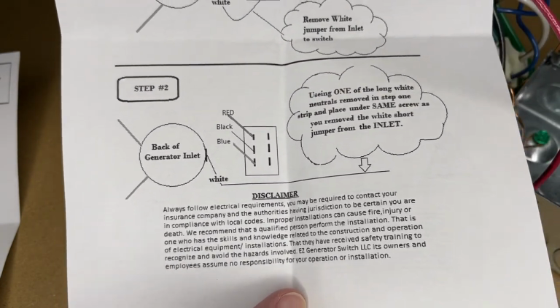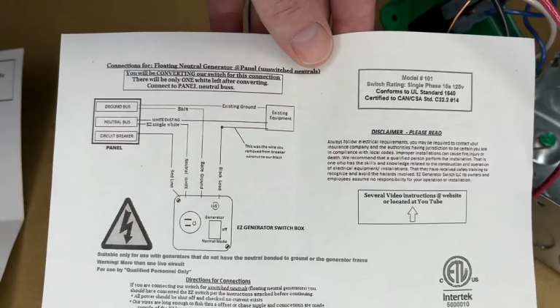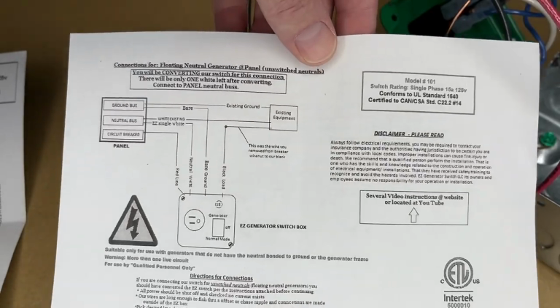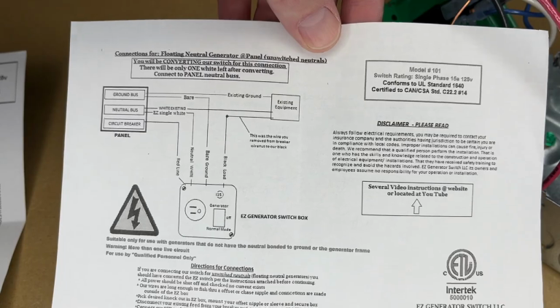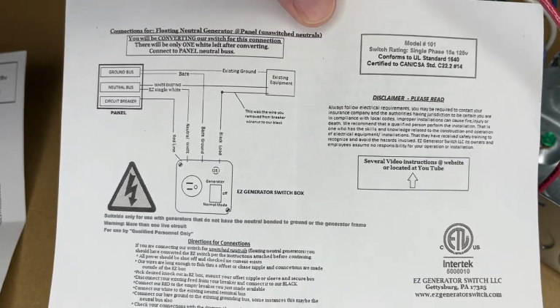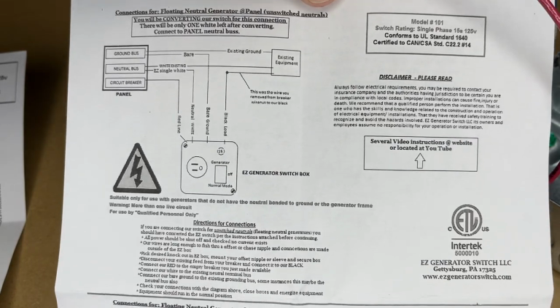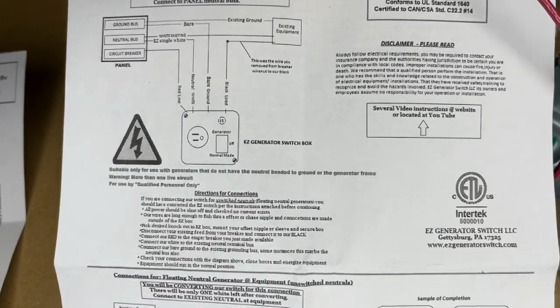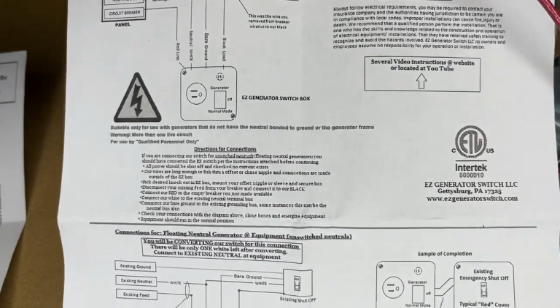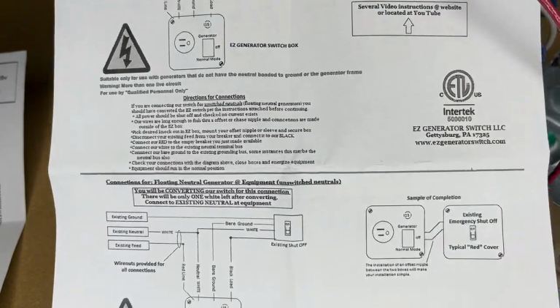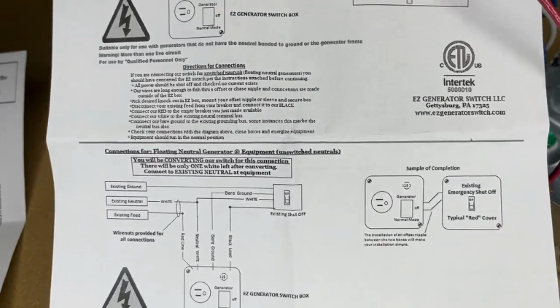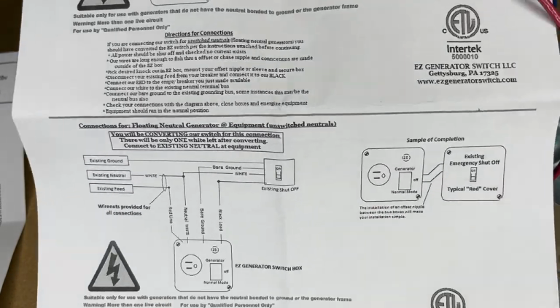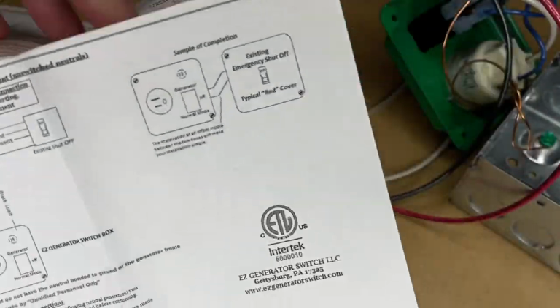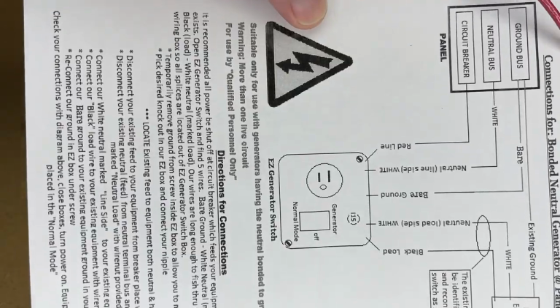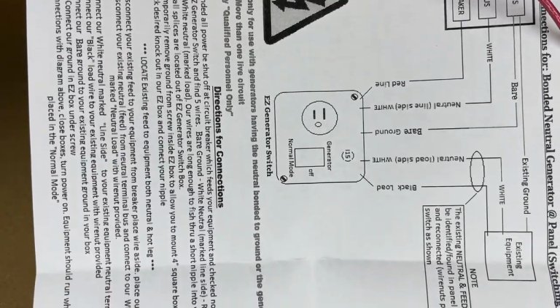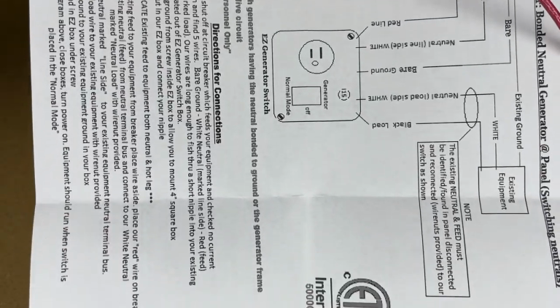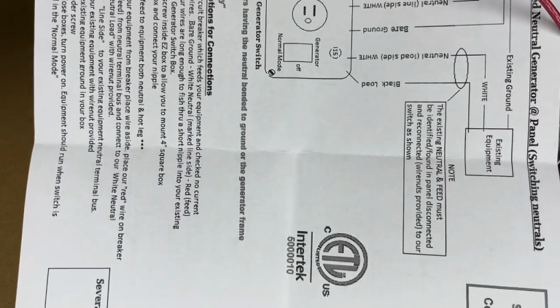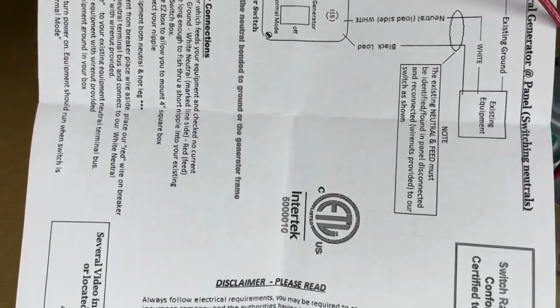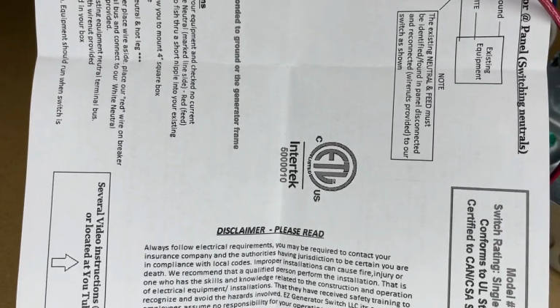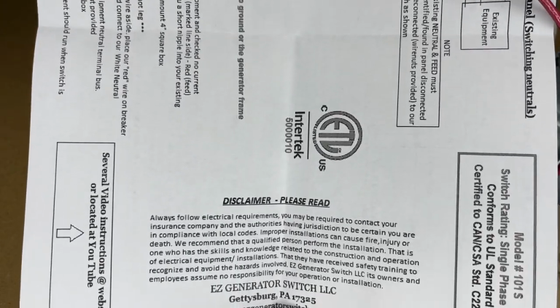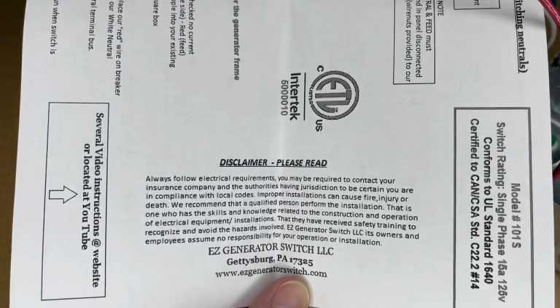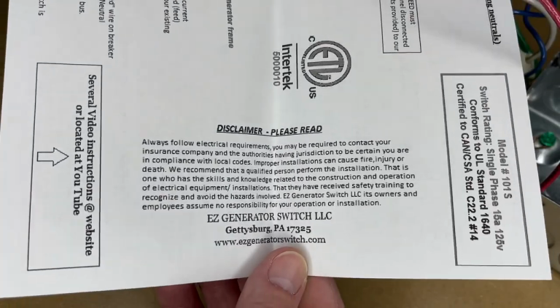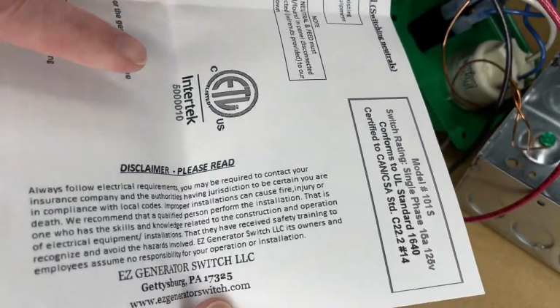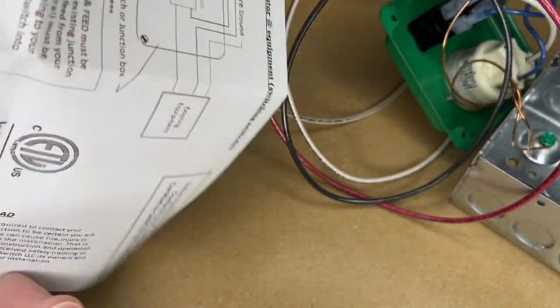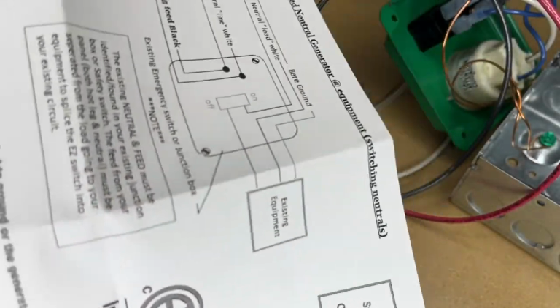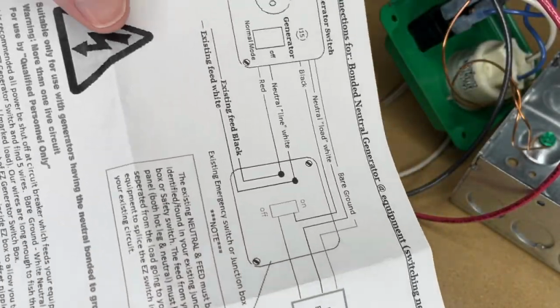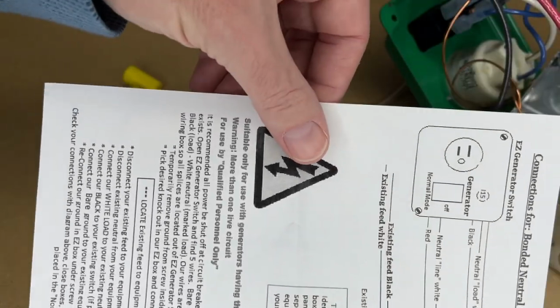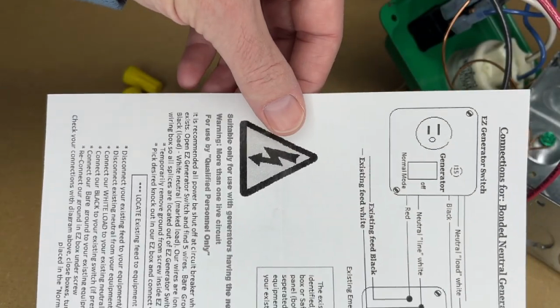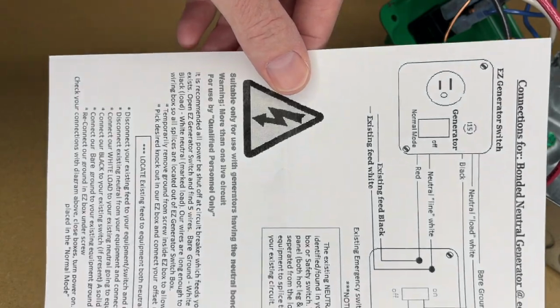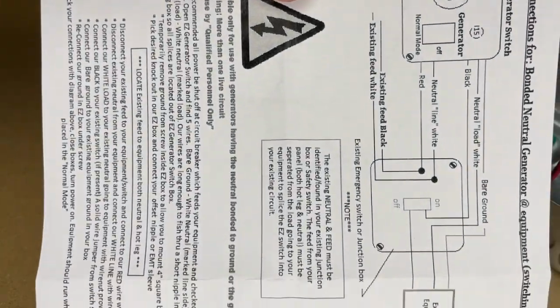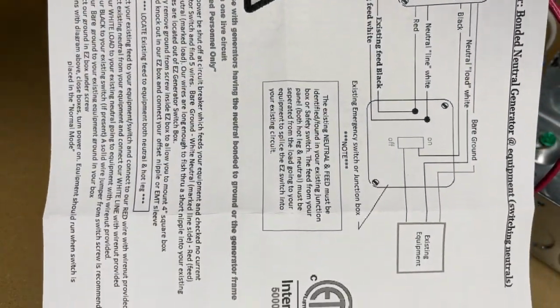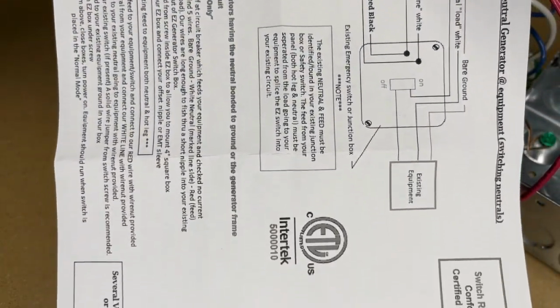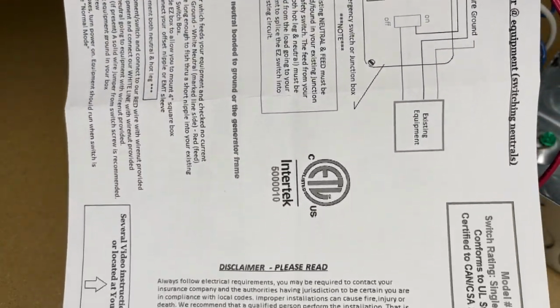They do have instructions on changing this from a switched neutral to an unswitched neutral. I'll go over those — you can pause if you need to read them. Sometimes people lose the instructions, so this will at least give you a fighting chance, although I think you can download these from the manufacturer's website.